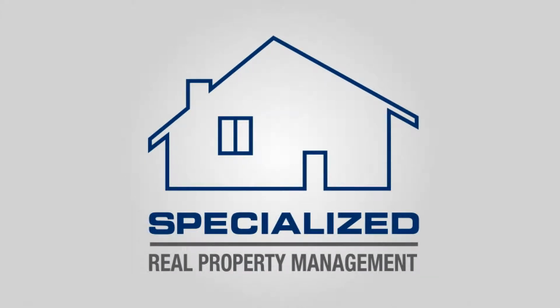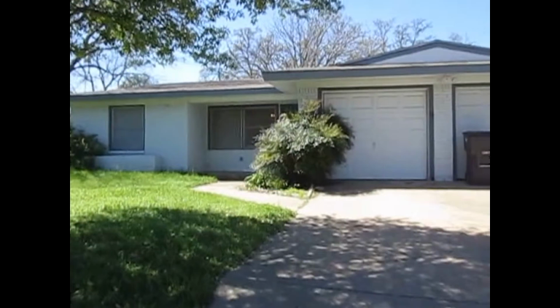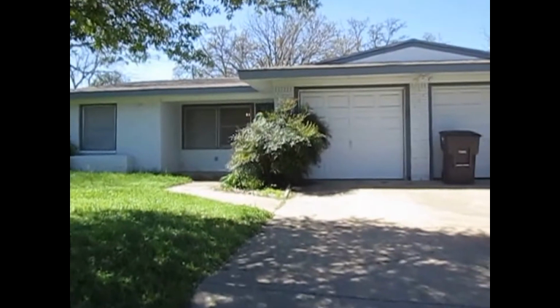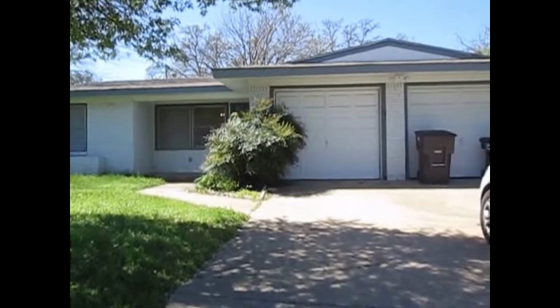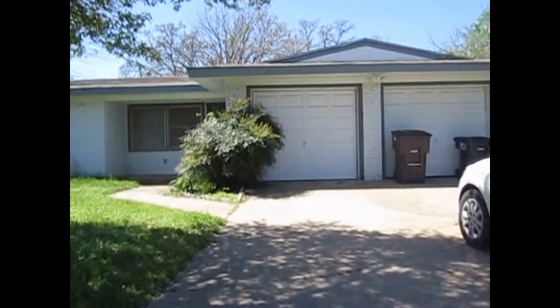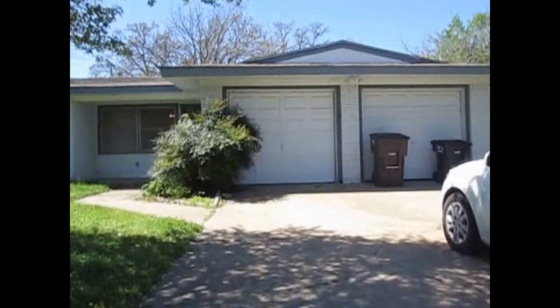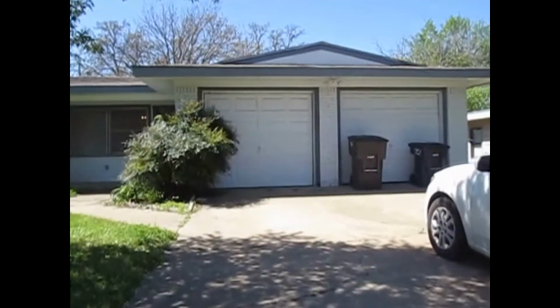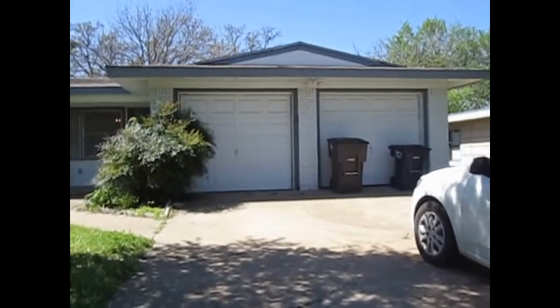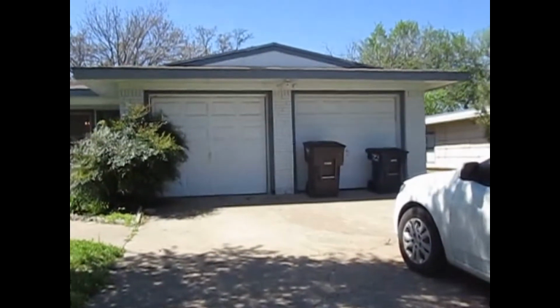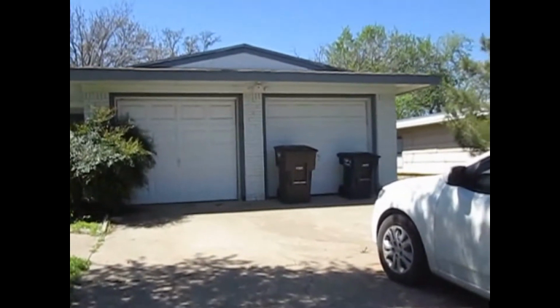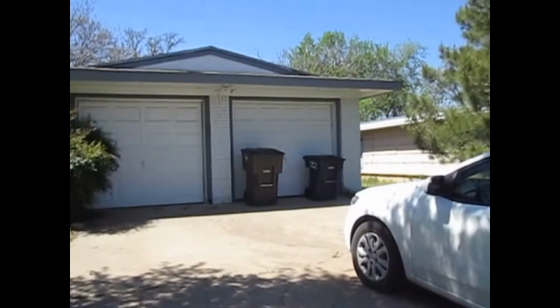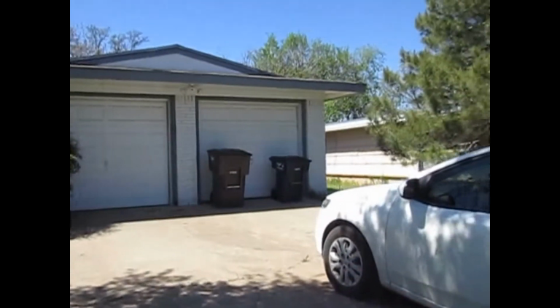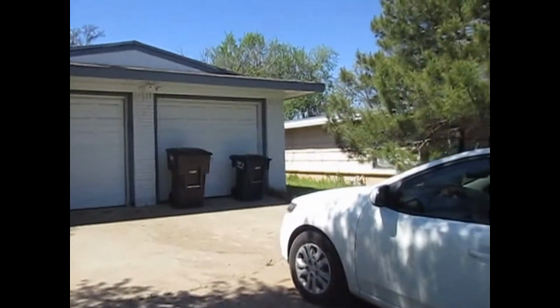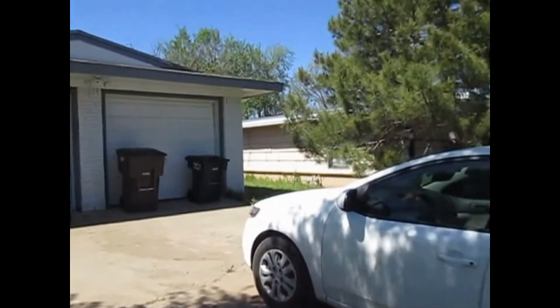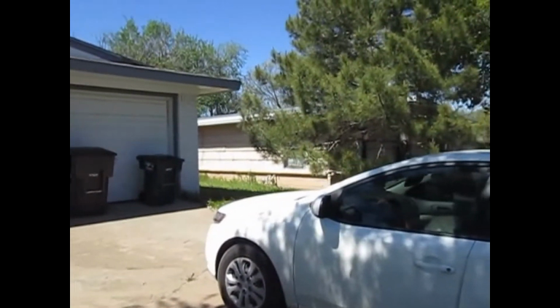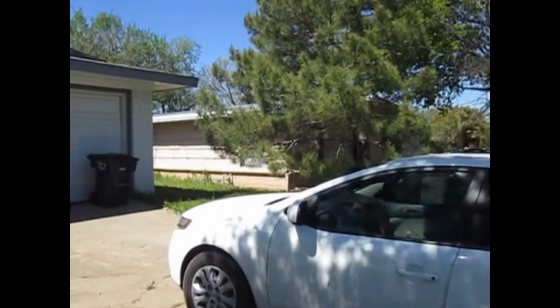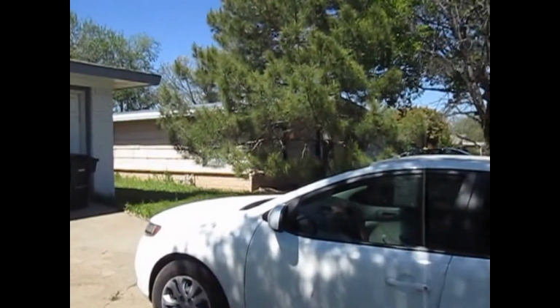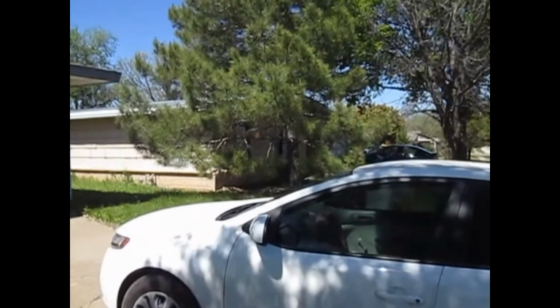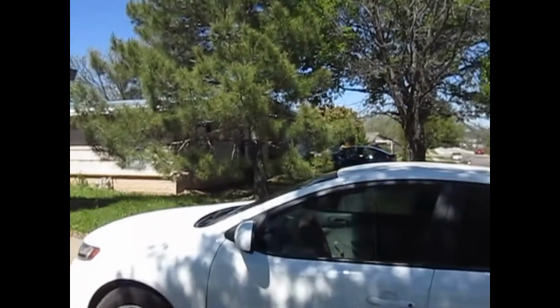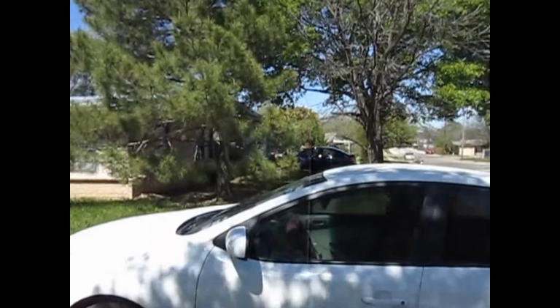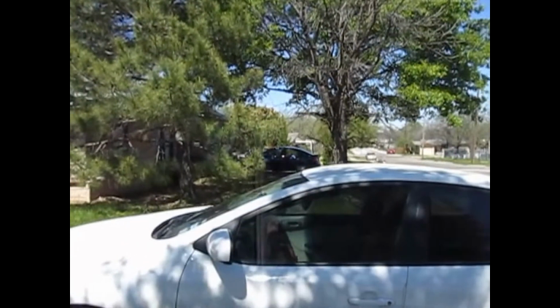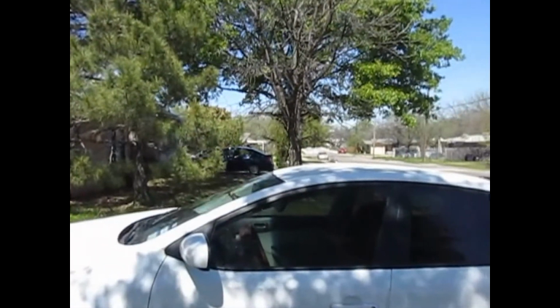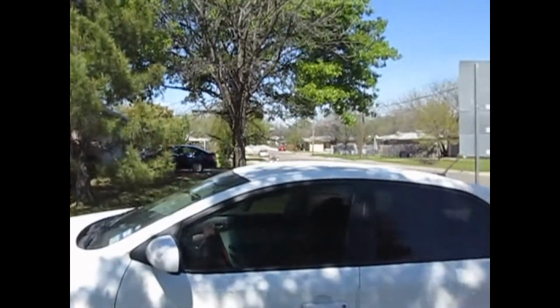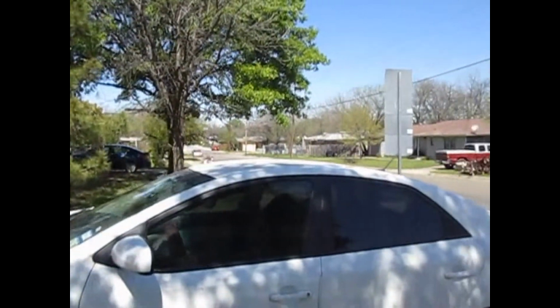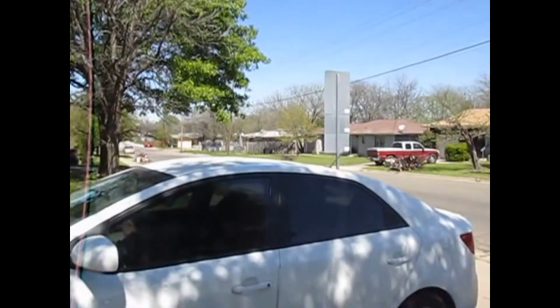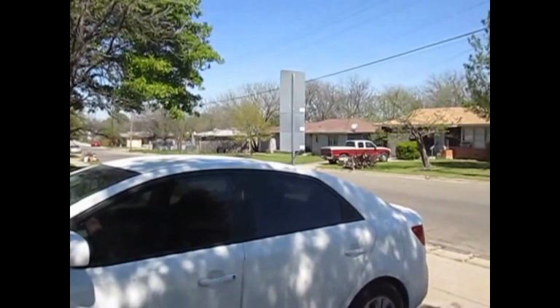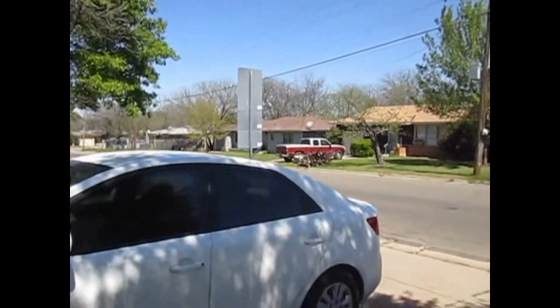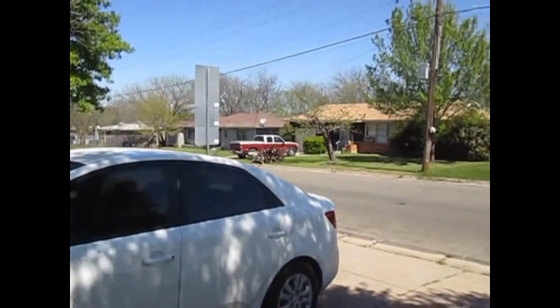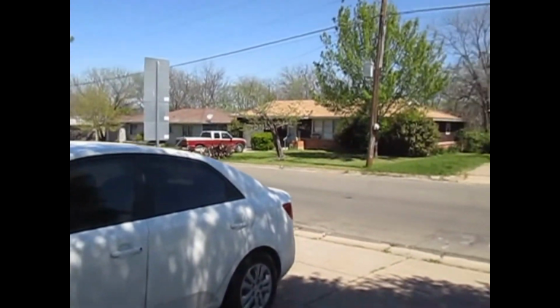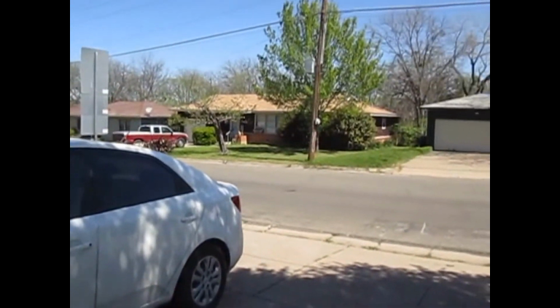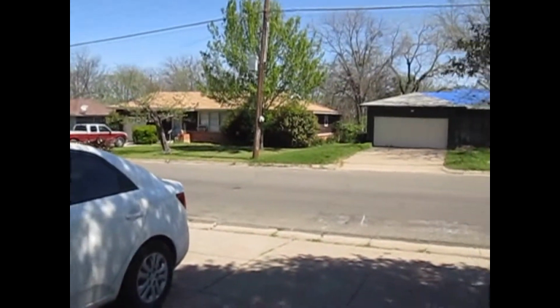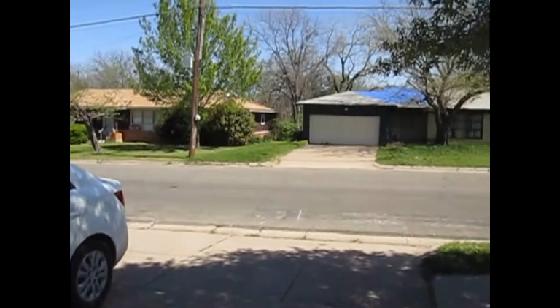This is Millie with Specialized Property Management. I'm near the property at 4766 Cockerell Avenue in Fort Worth. I'll be showing you today the features of this property.